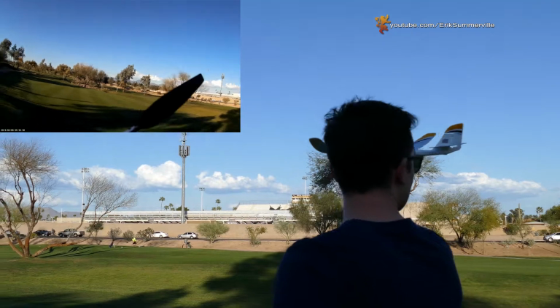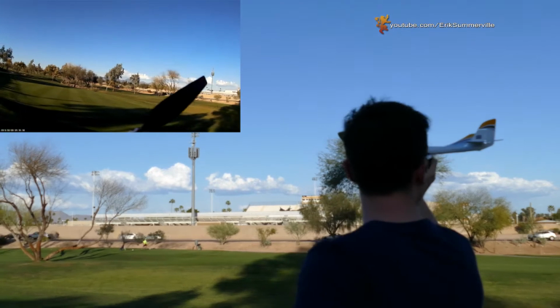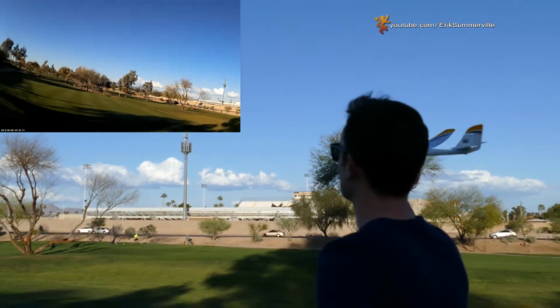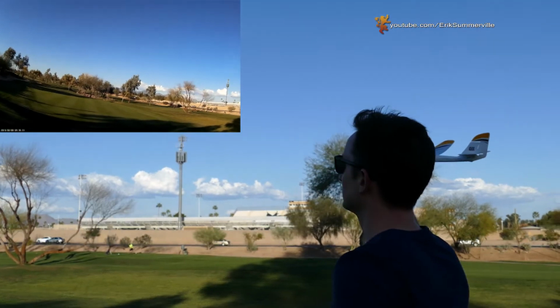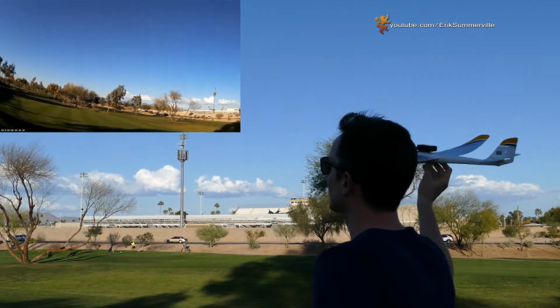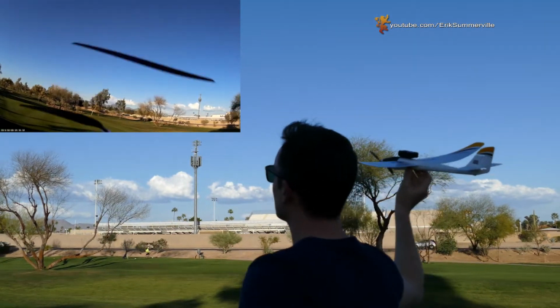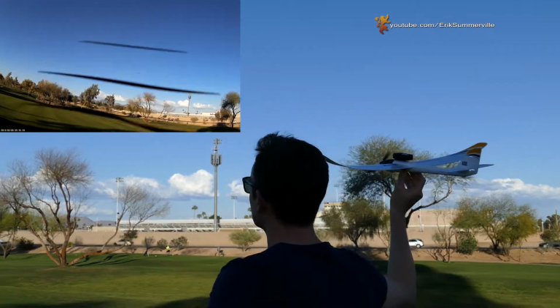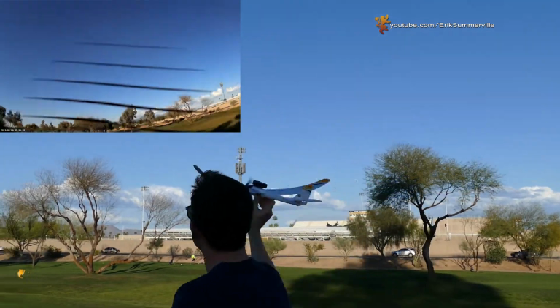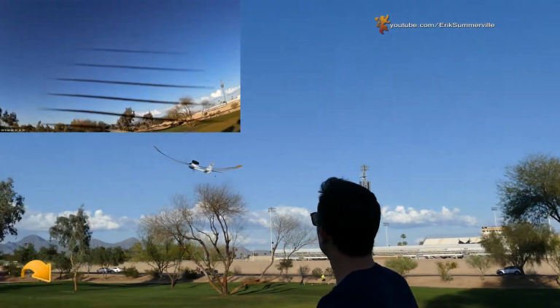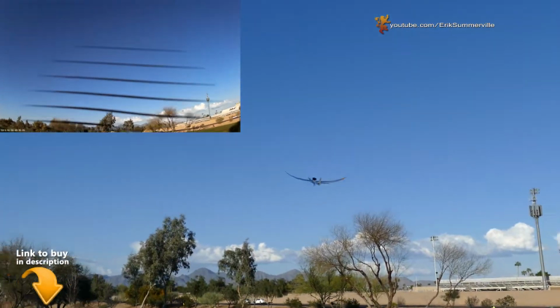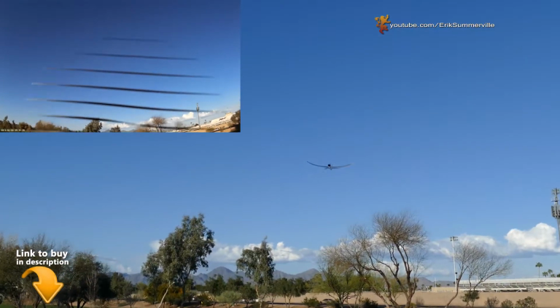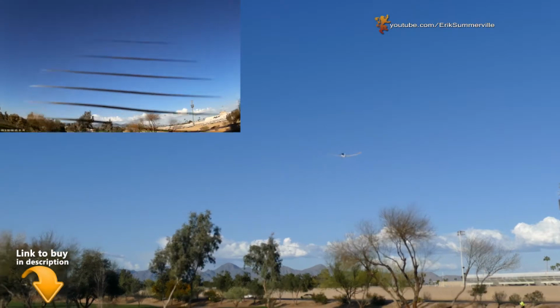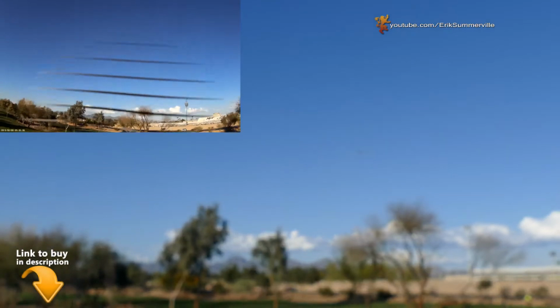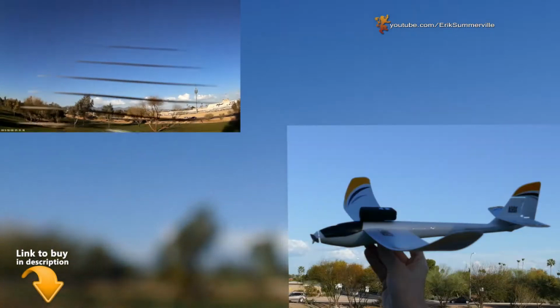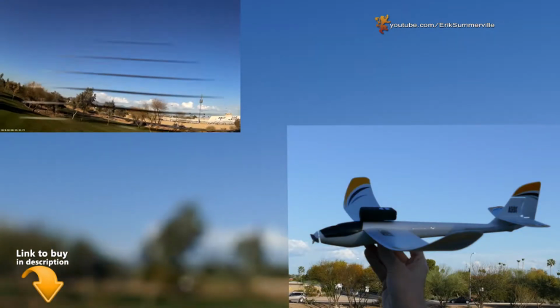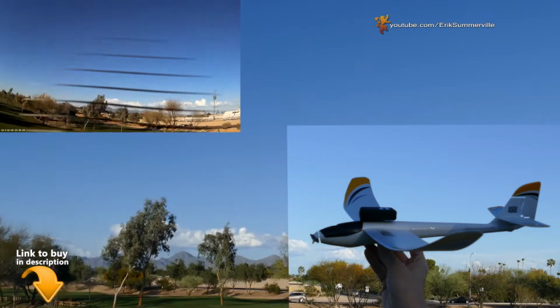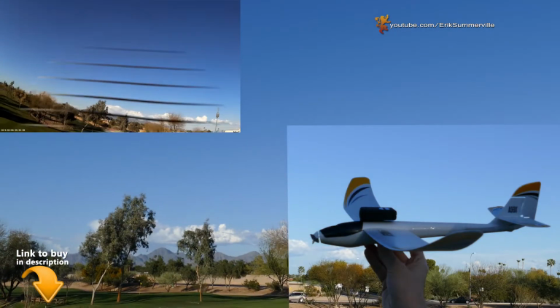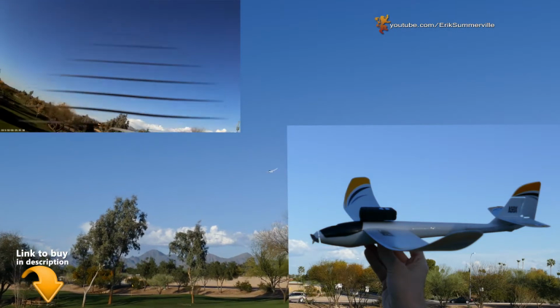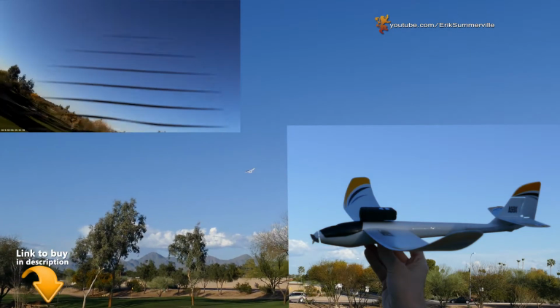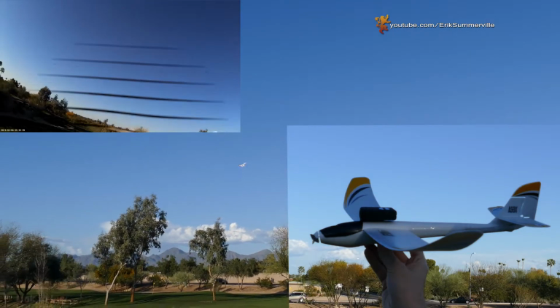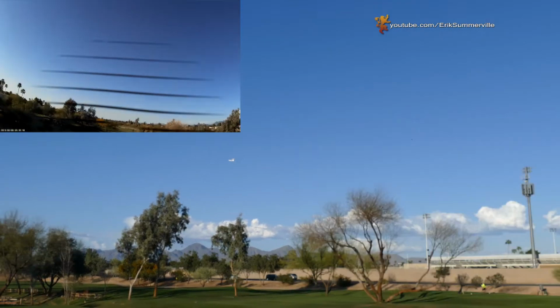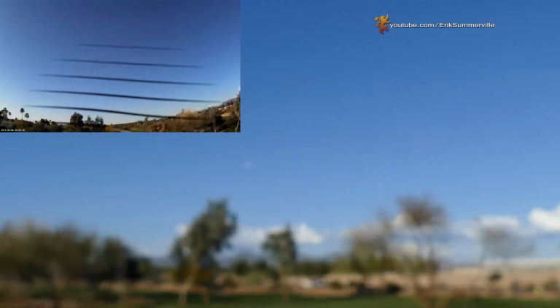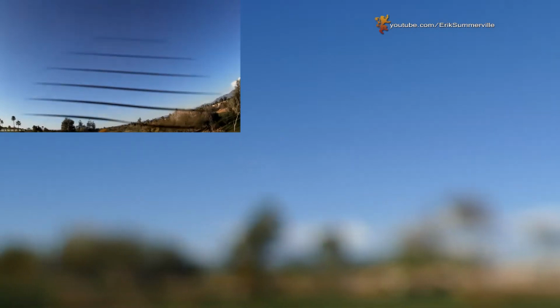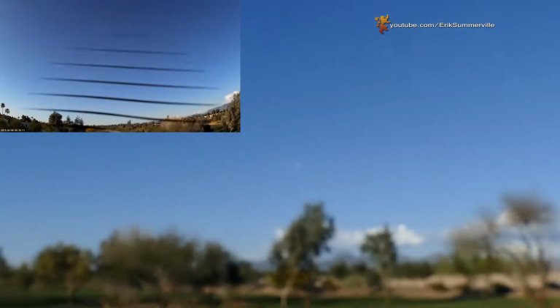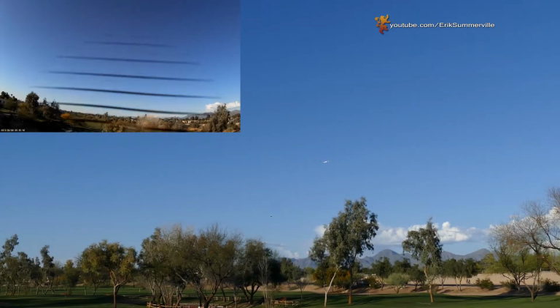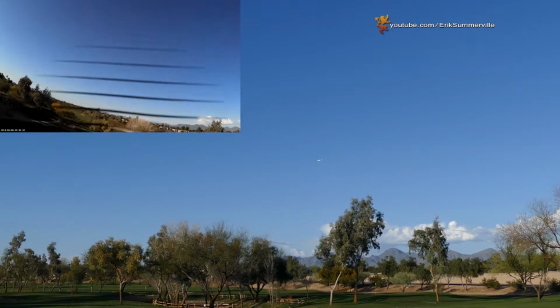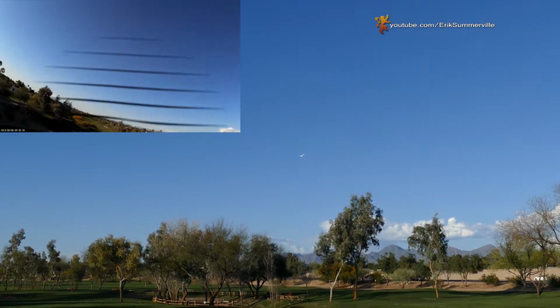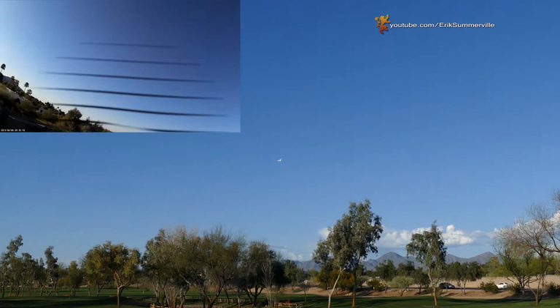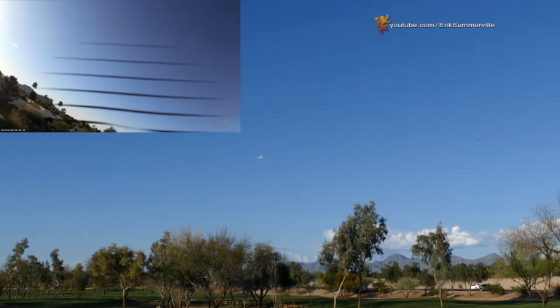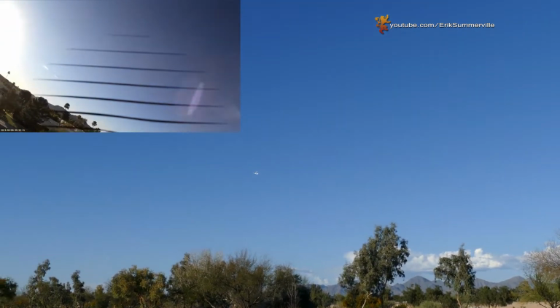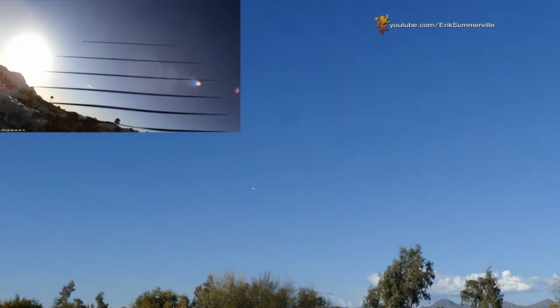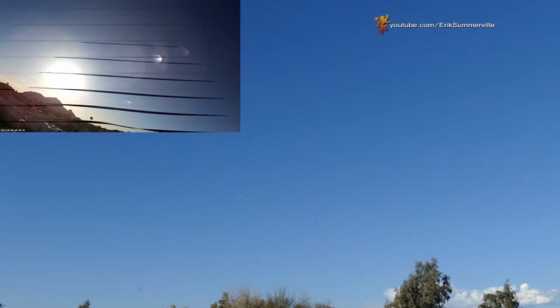Hey everyone, thanks so much for checking out my quick video showing the UMX Radiant carrying the Mobius Action Cam. I appreciate those thumbs up and make sure to subscribe to keep up to date on my future reviews. I include links where you can find the products I review in the description below.